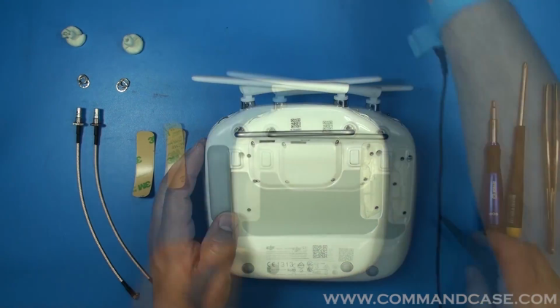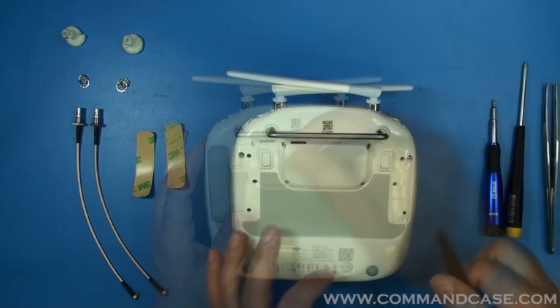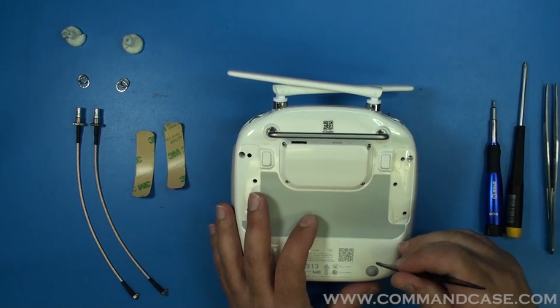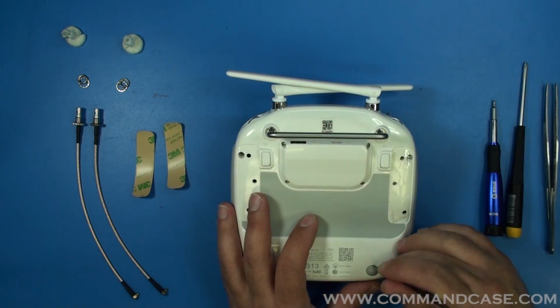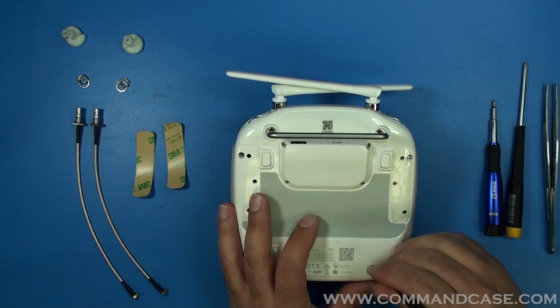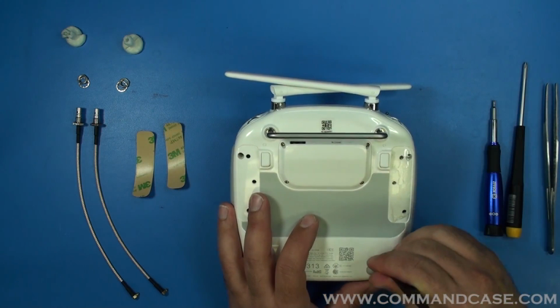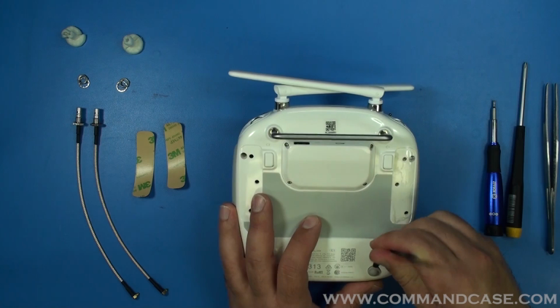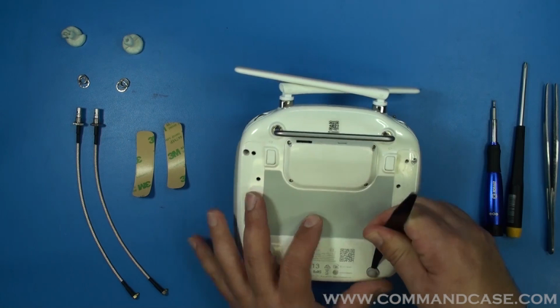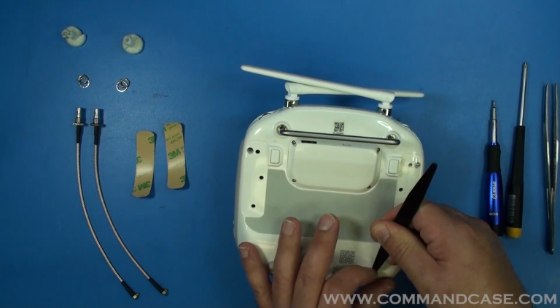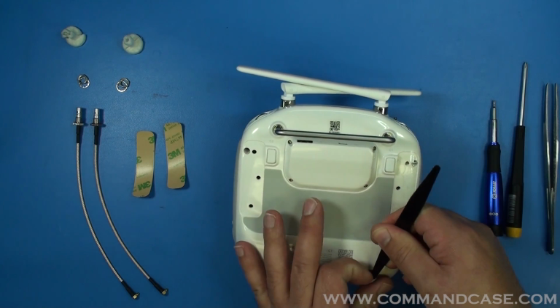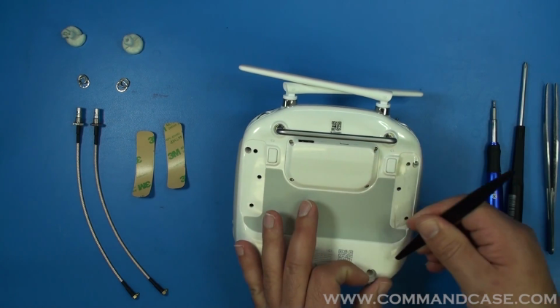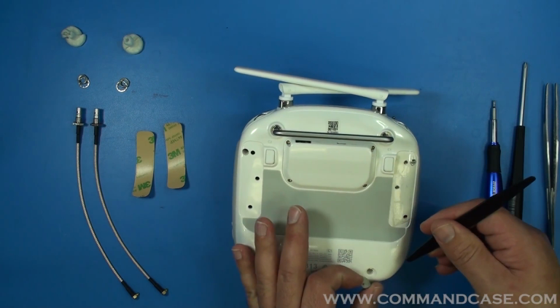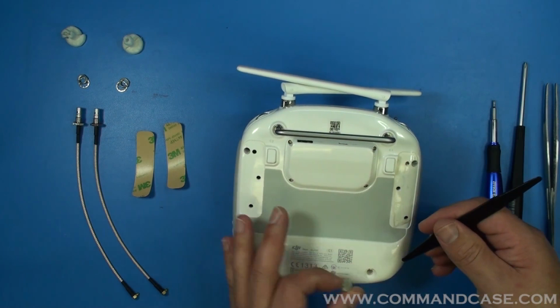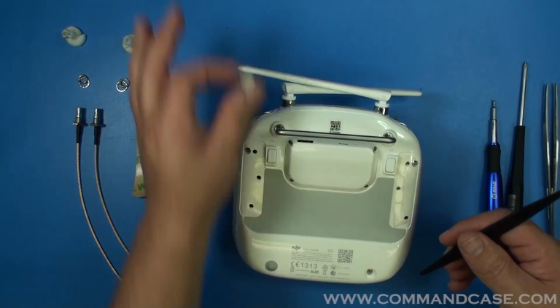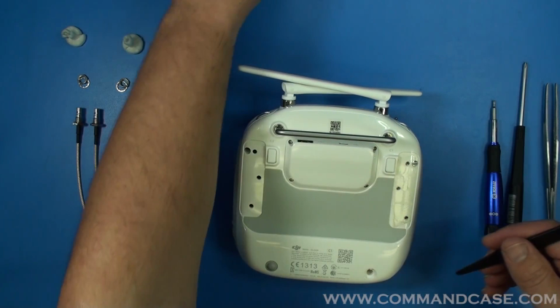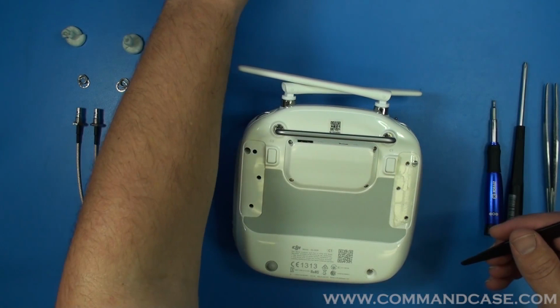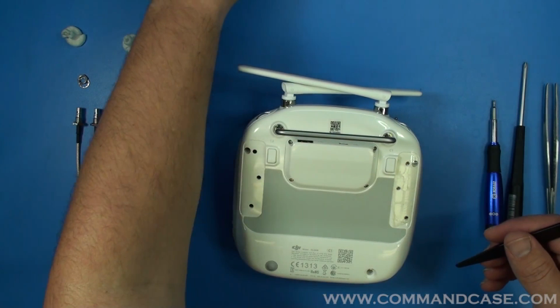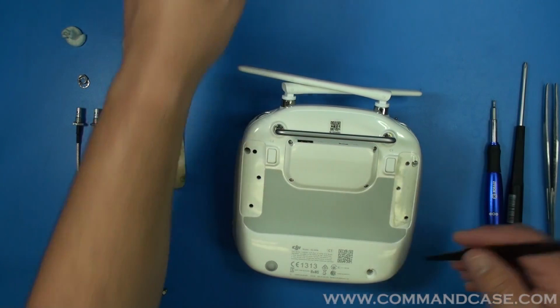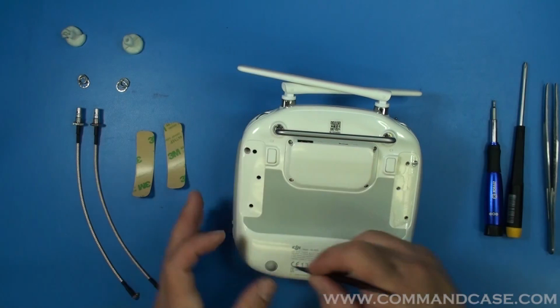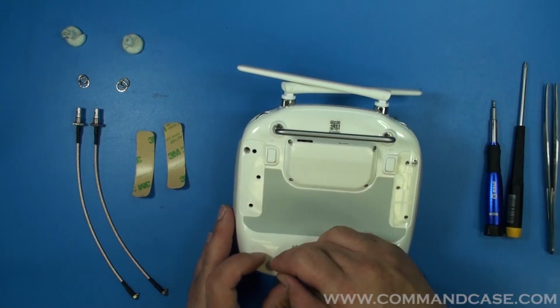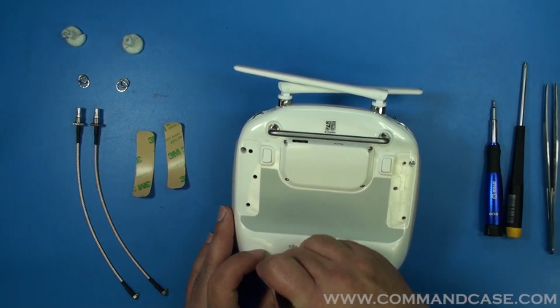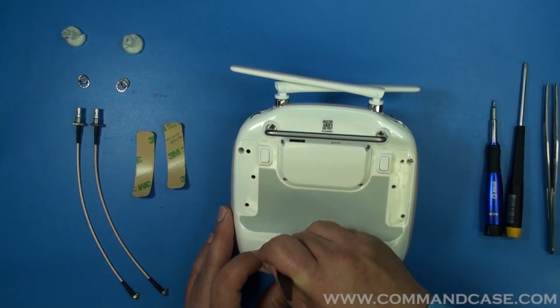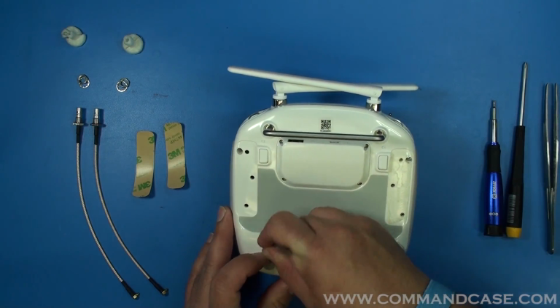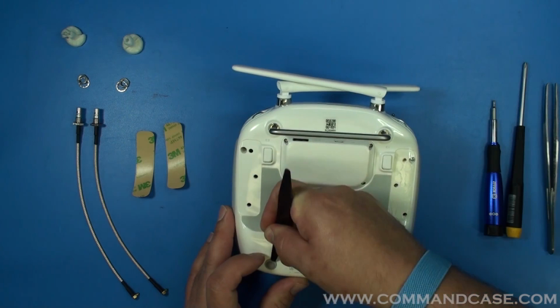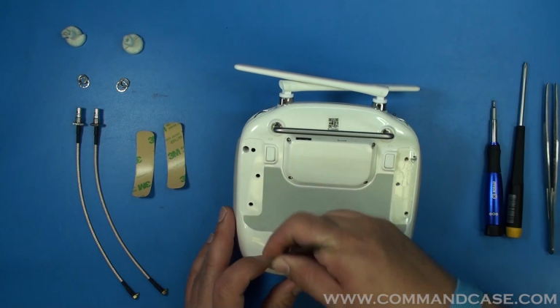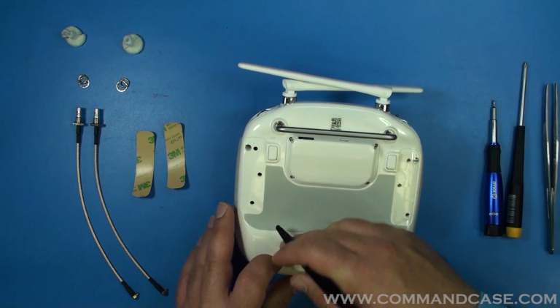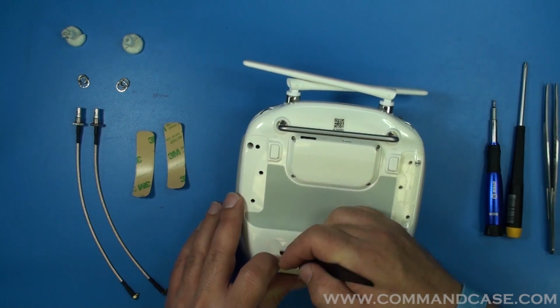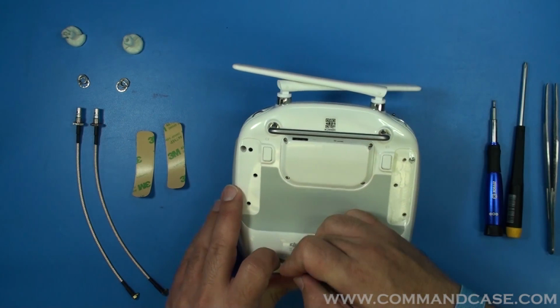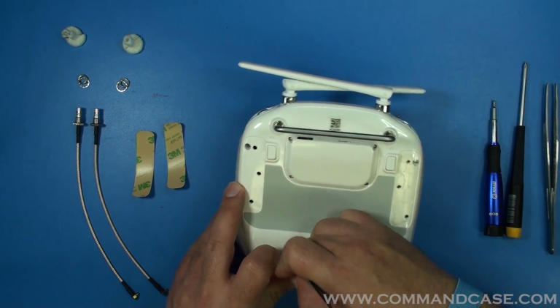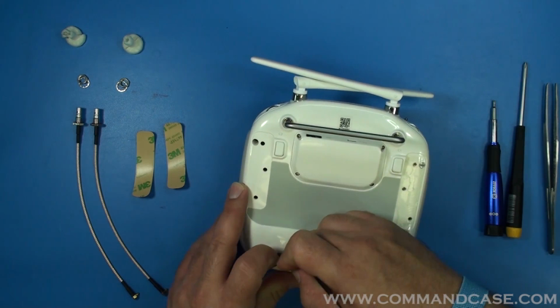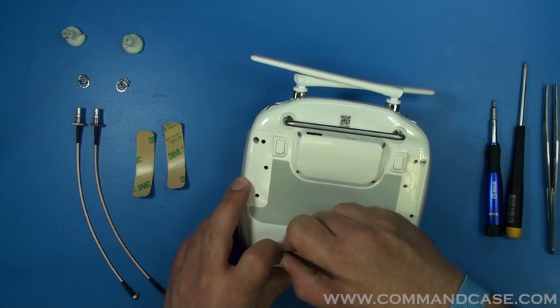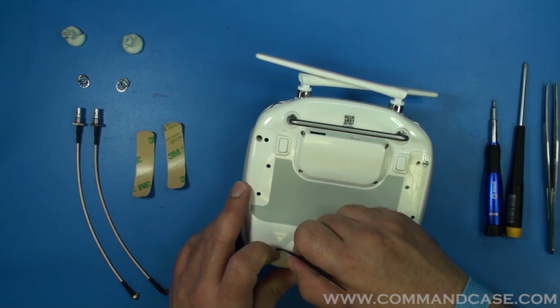On the bottom here you're going to be removing the two rubber caps — there are two more screws under there. If you need to, you may need to use your tweezers or a smaller pick.